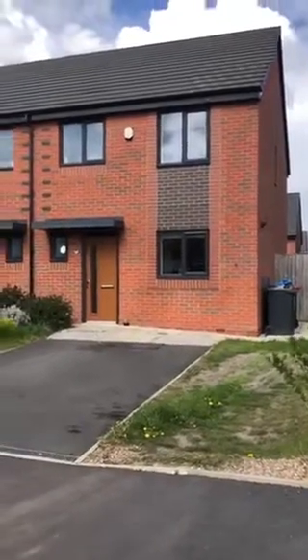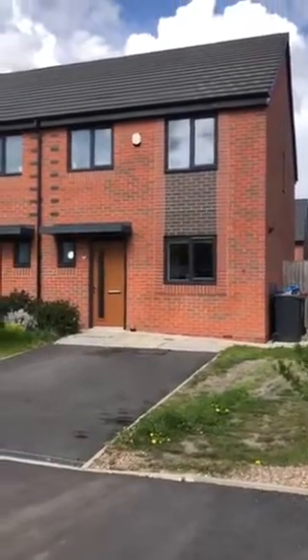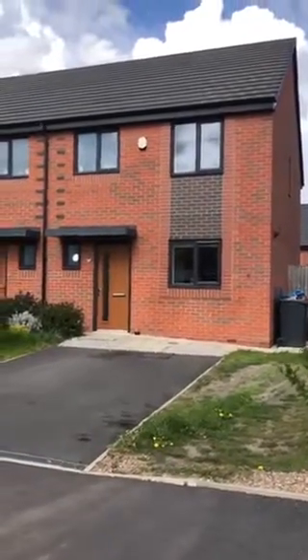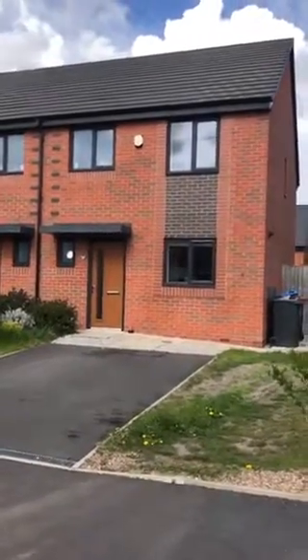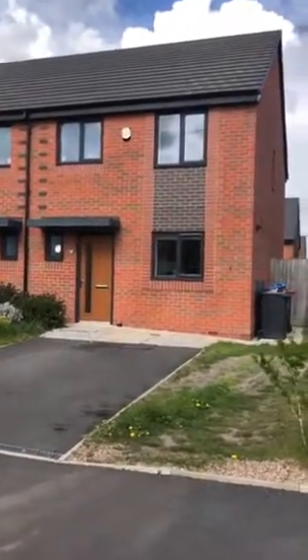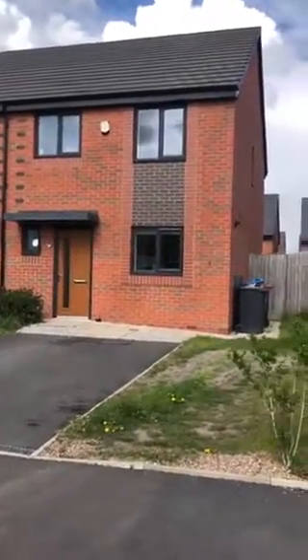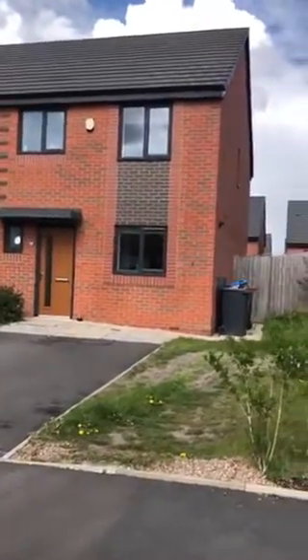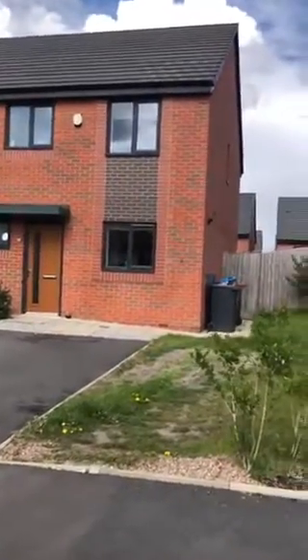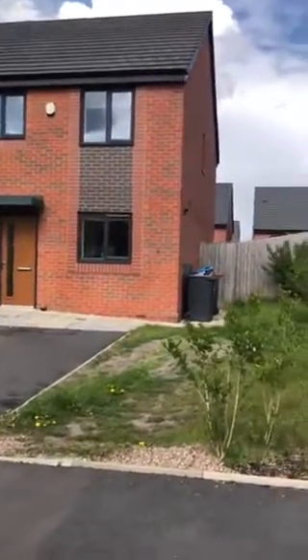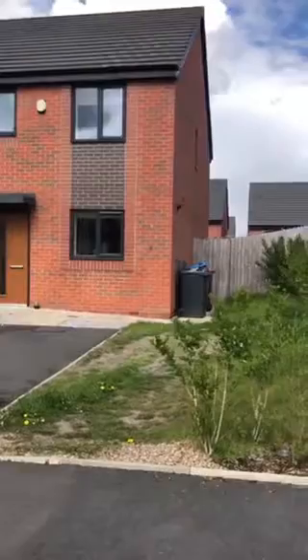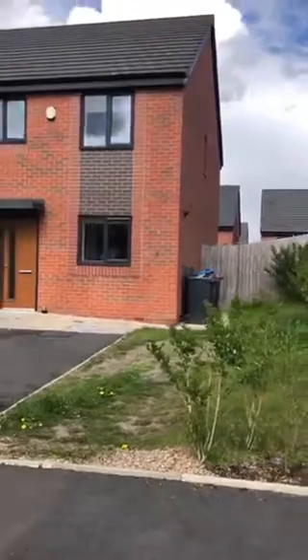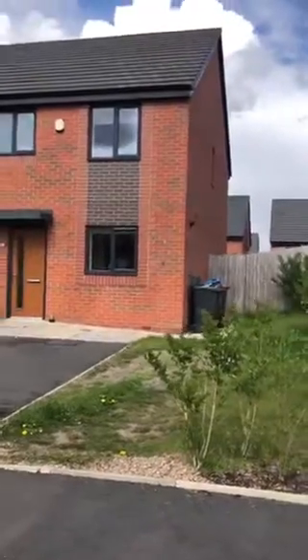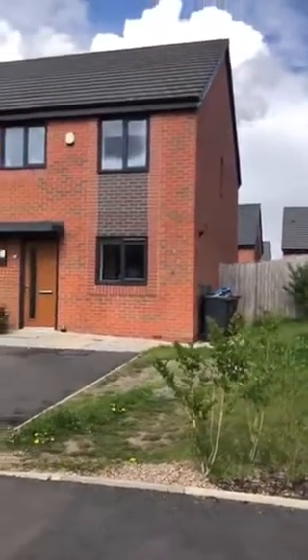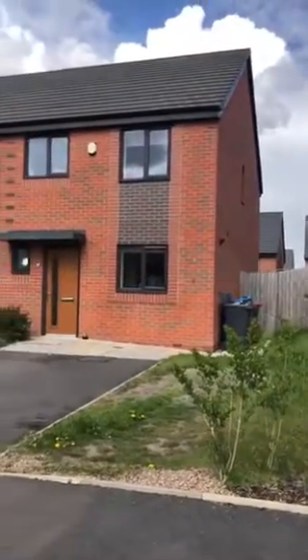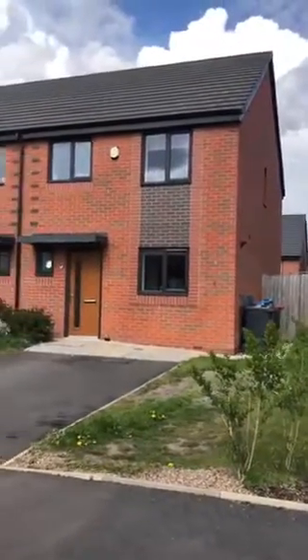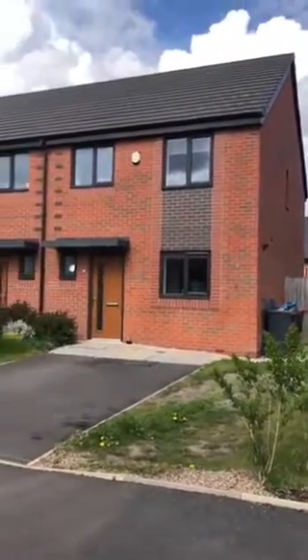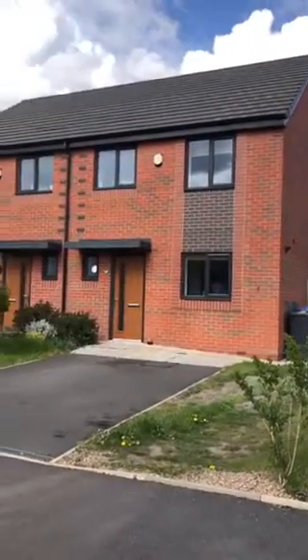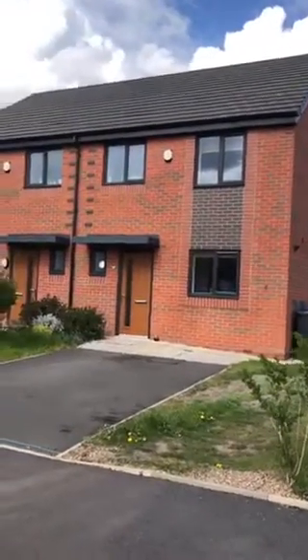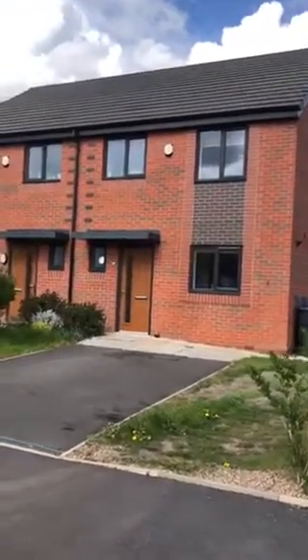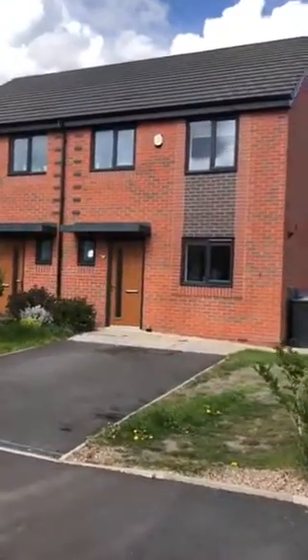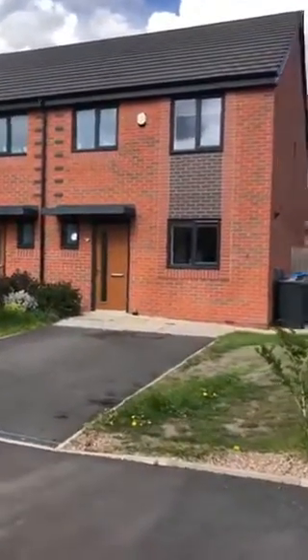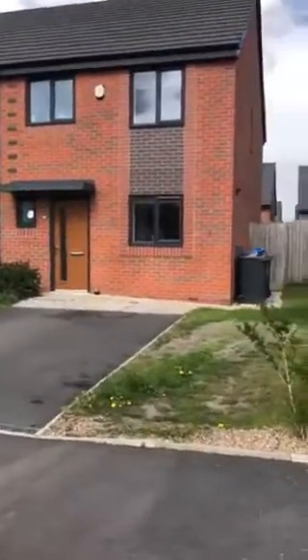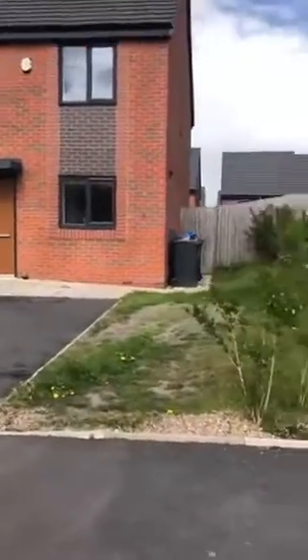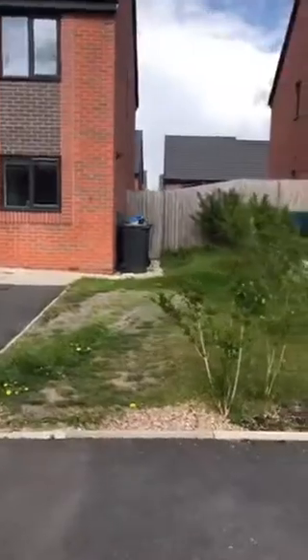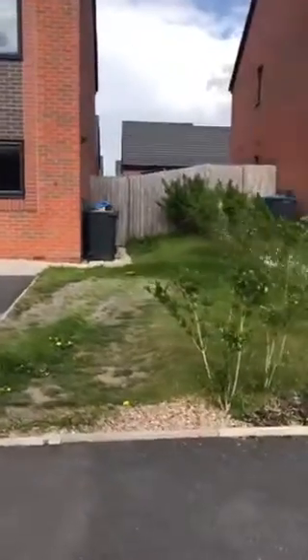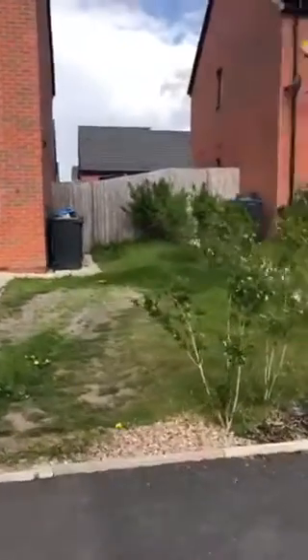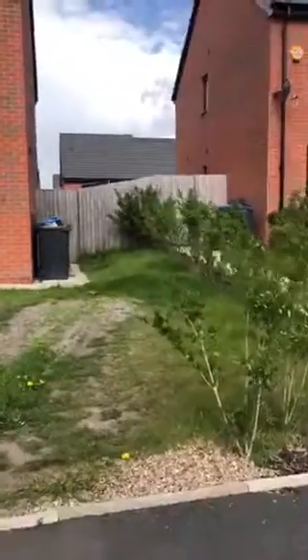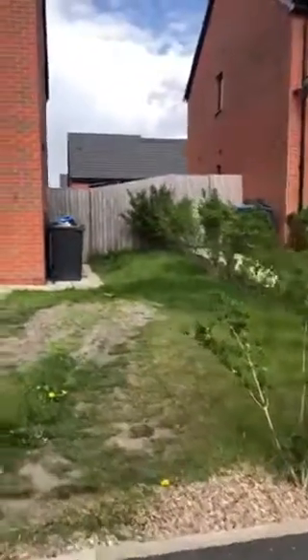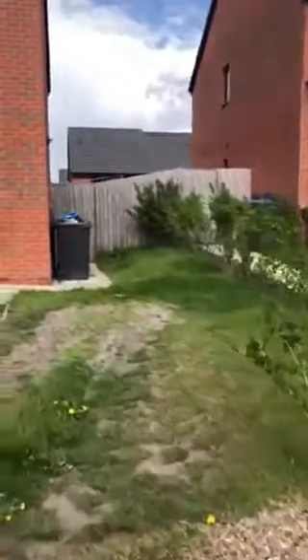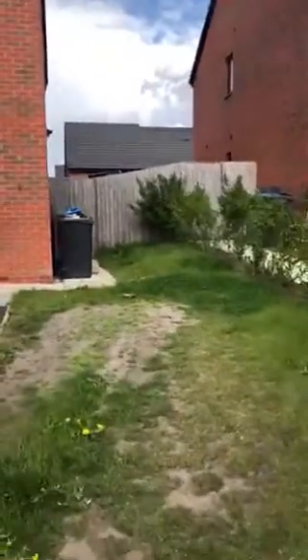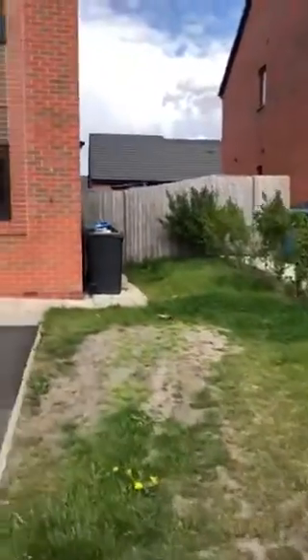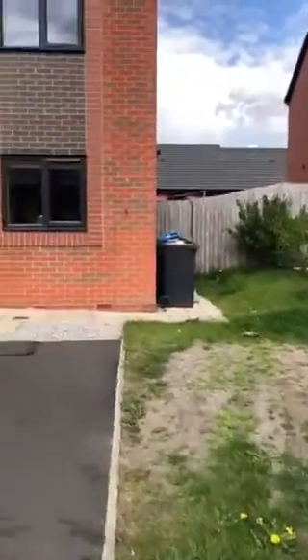Hi guys, I'm here today to give you a tour around this 3 bedroom semi-detached property on Daisy Street in Salford M6. The property has a driveway to the front and a garden, with access to the rear through the side just there.